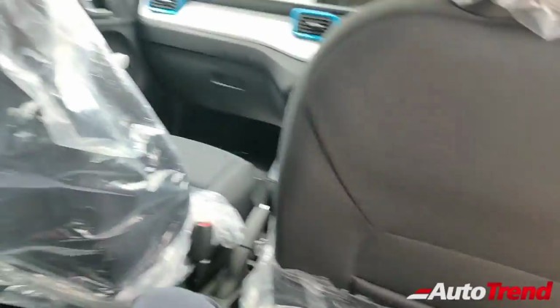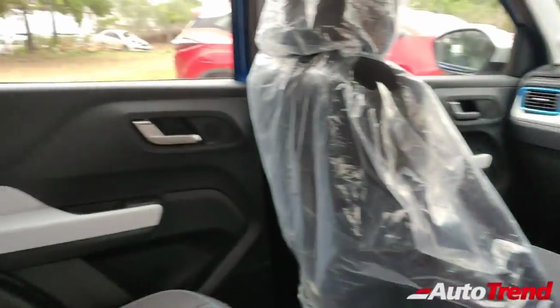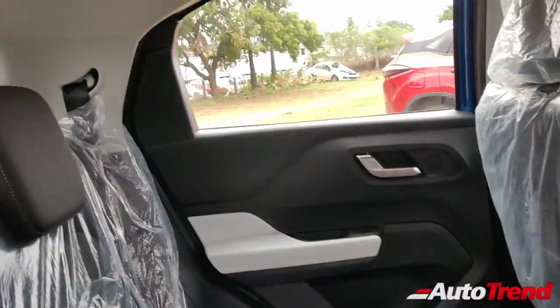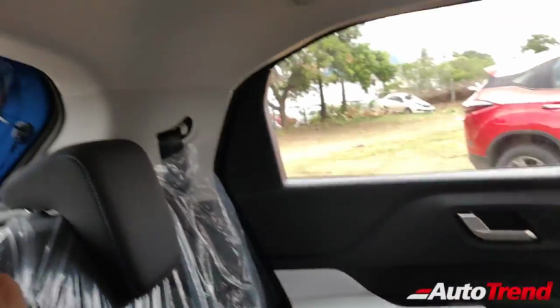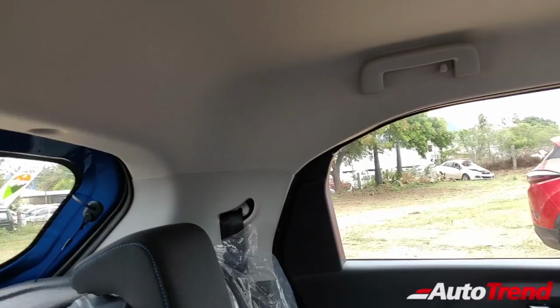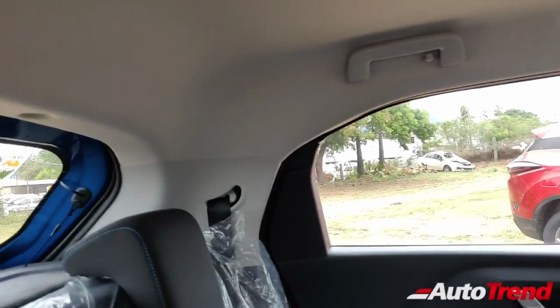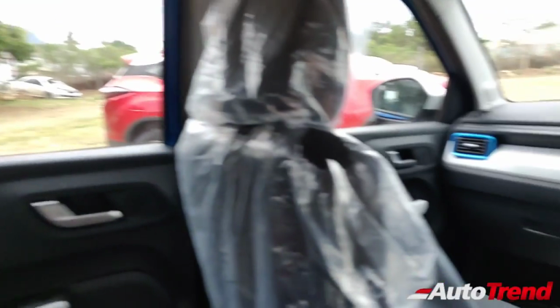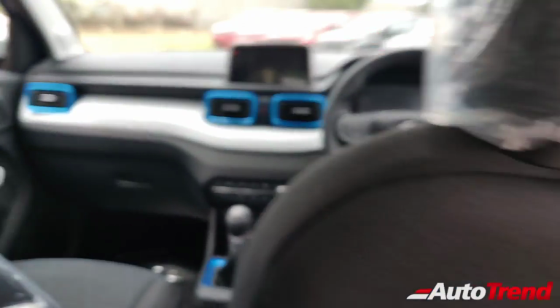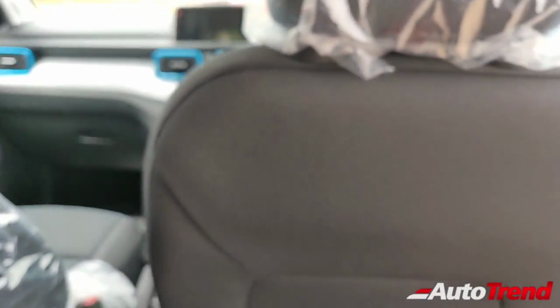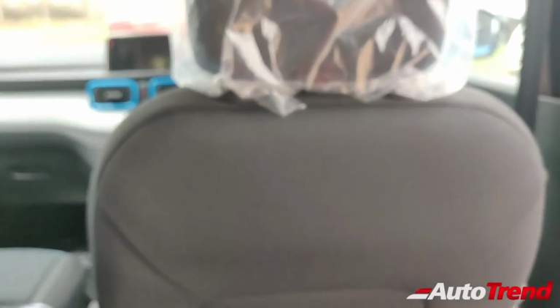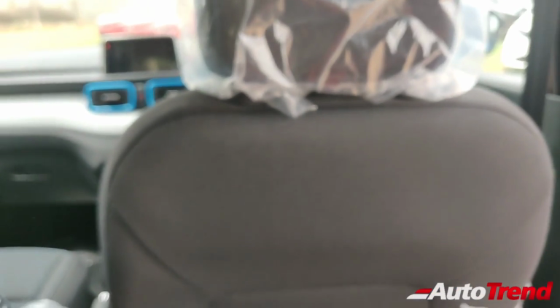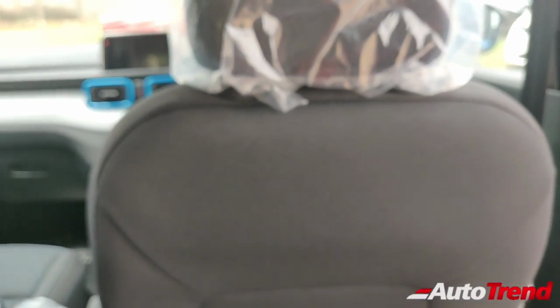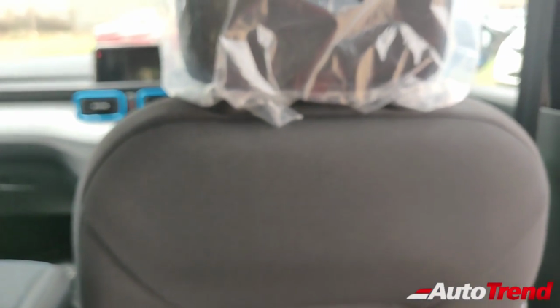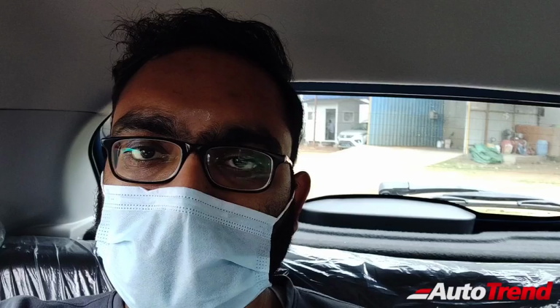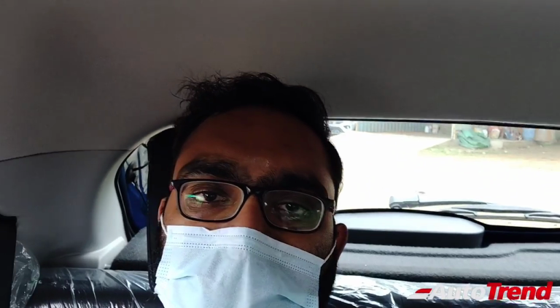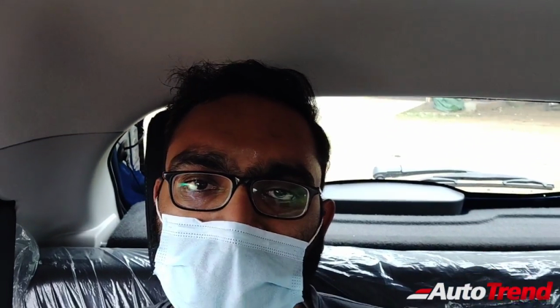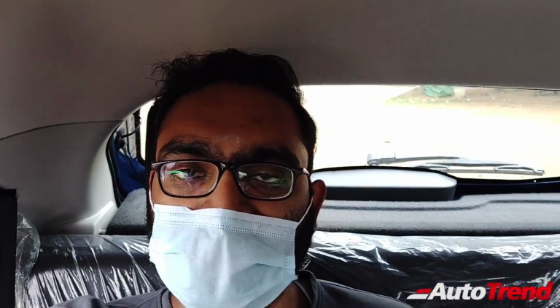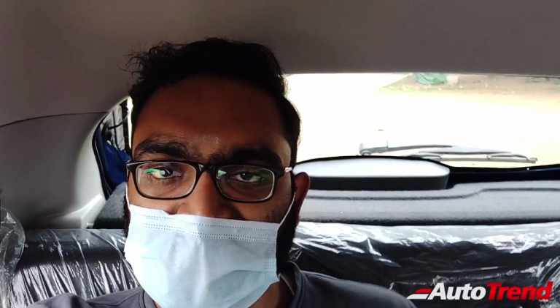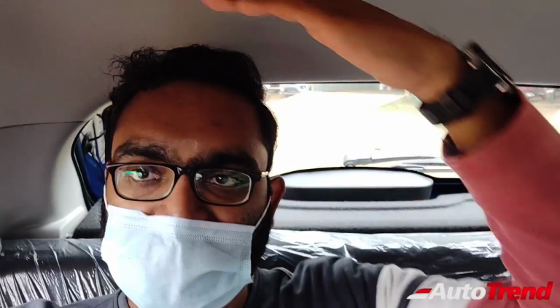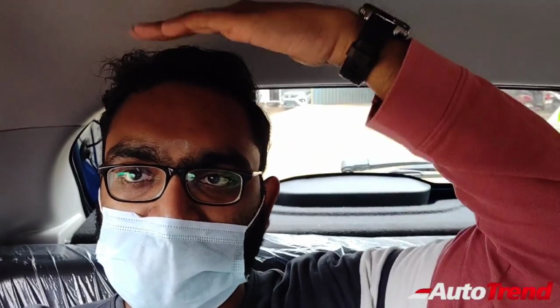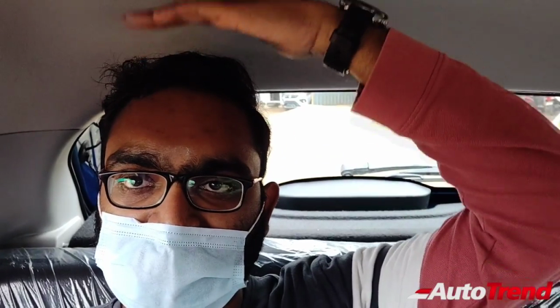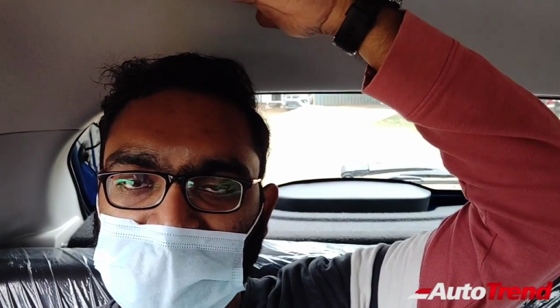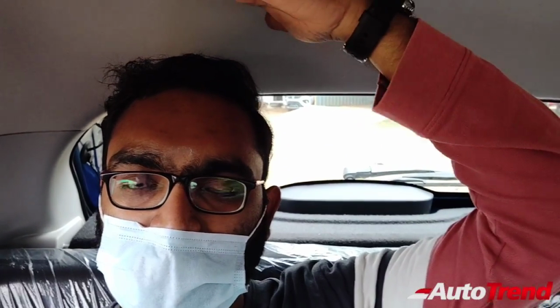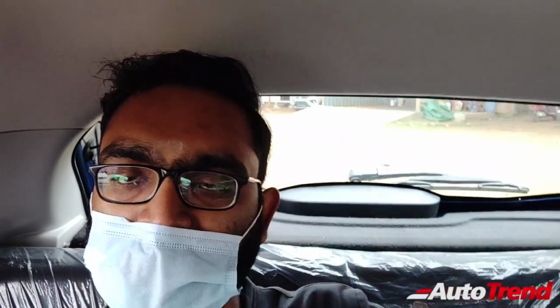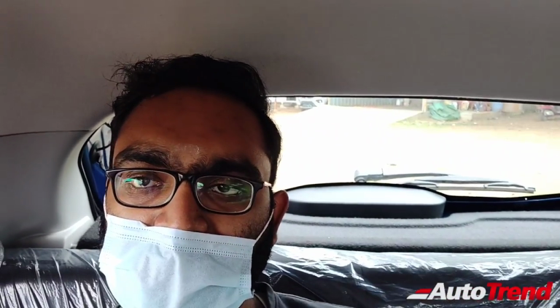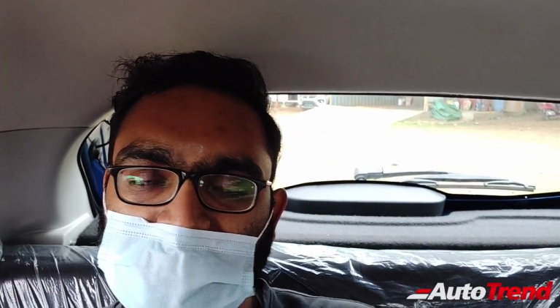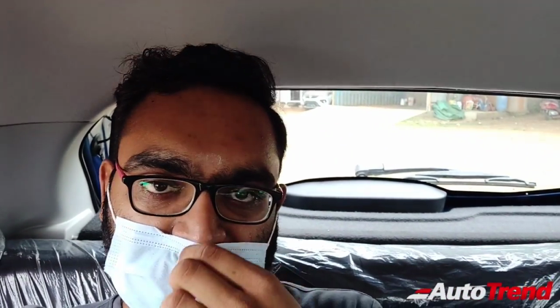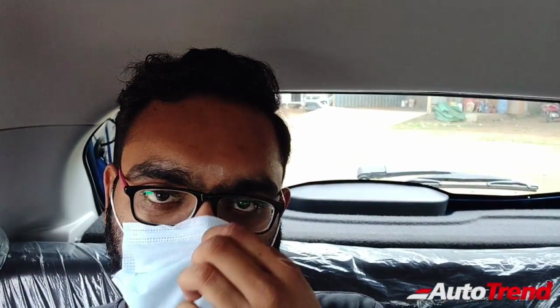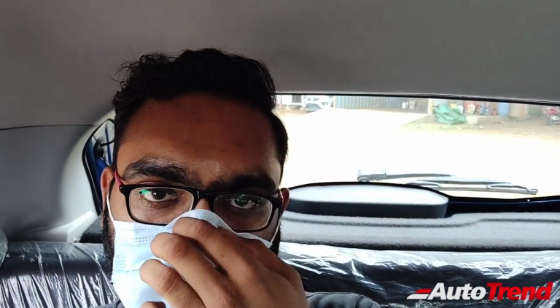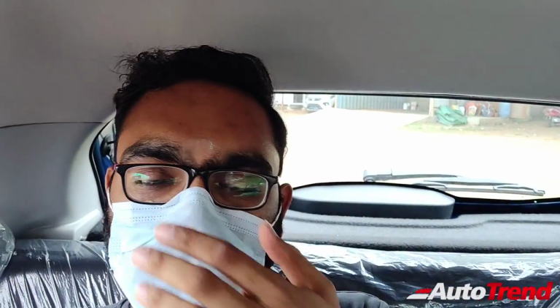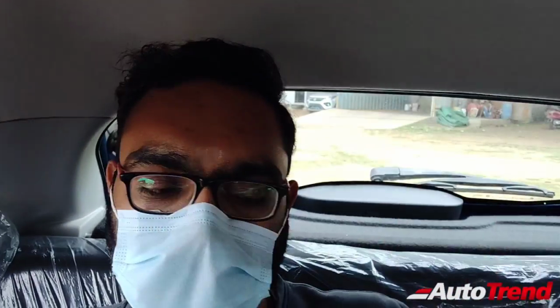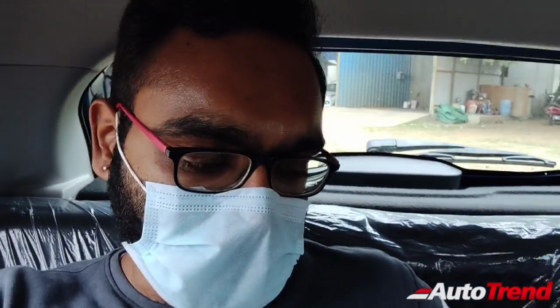The headroom is also no problem at all. I am here in the backseat and this is the amount of headroom — this is a pretty spacious cabin for such a compact car.